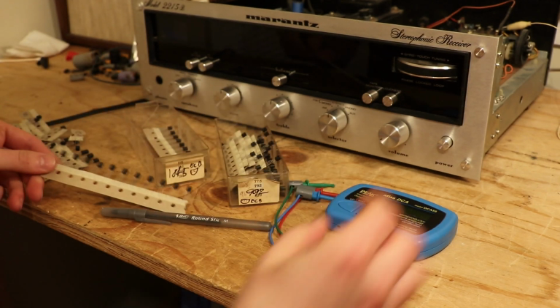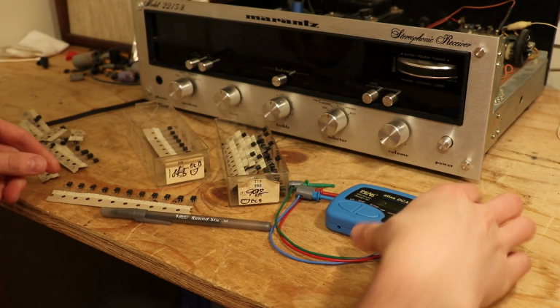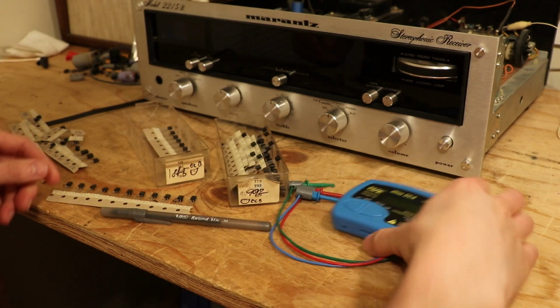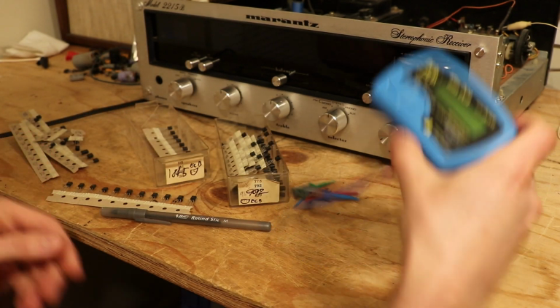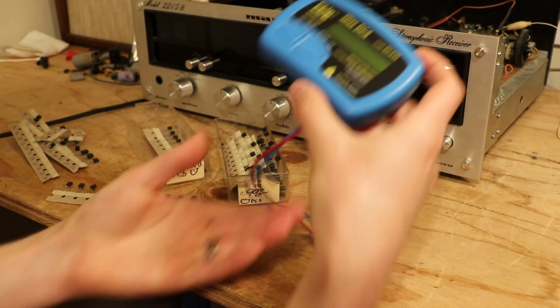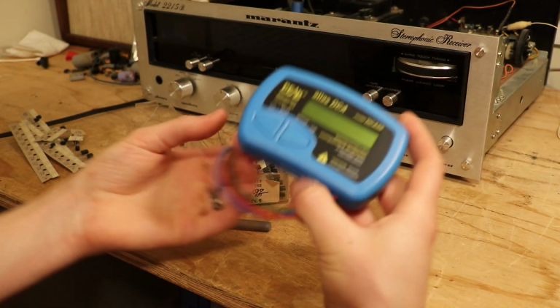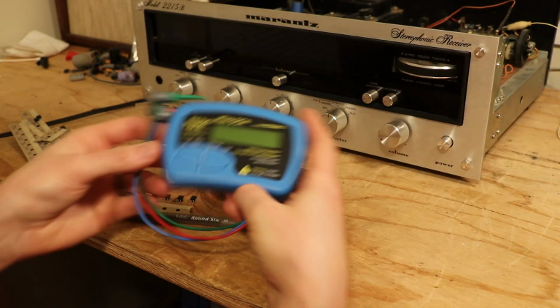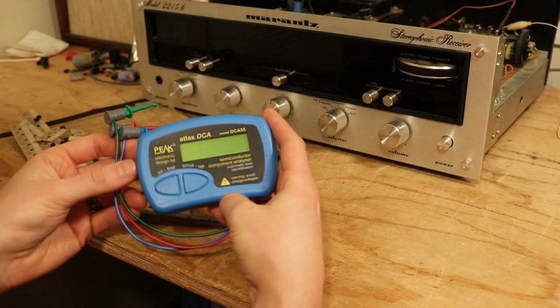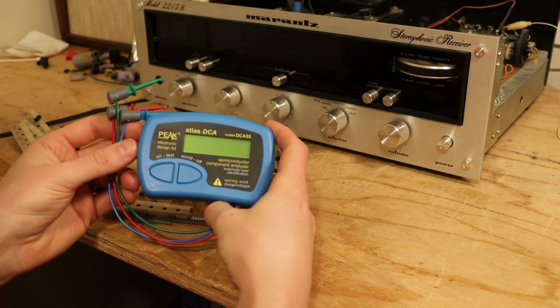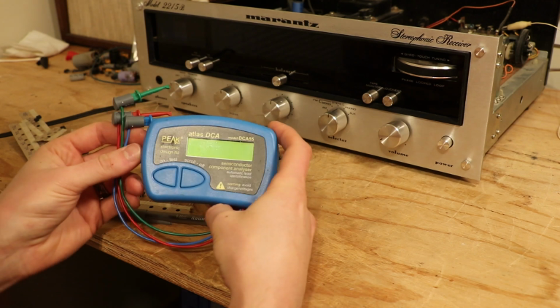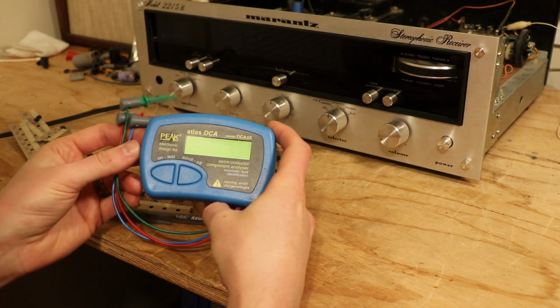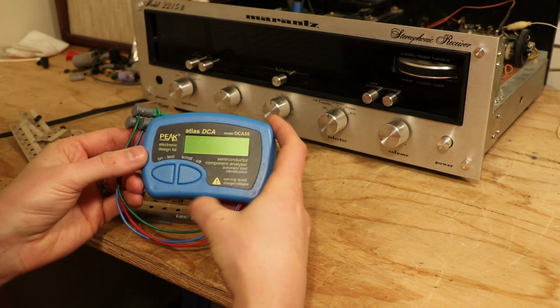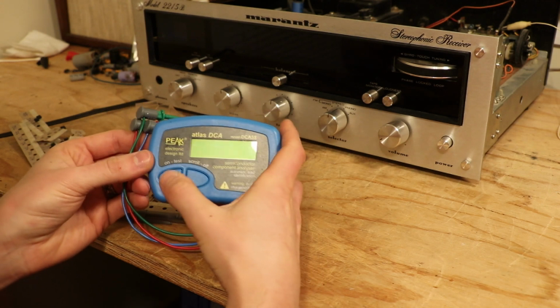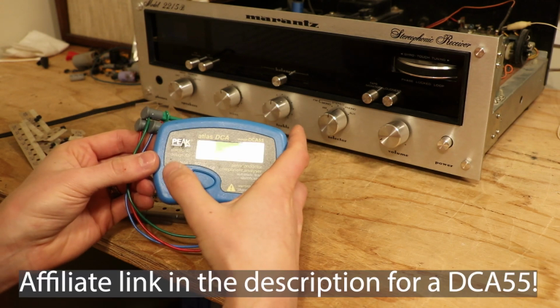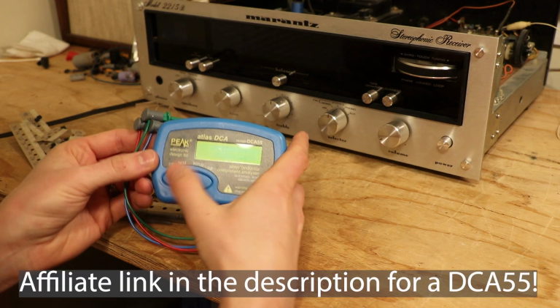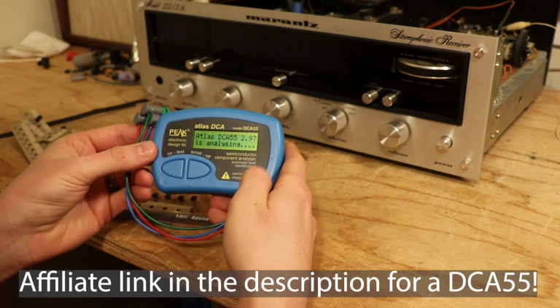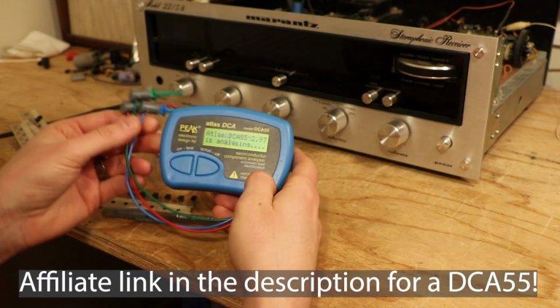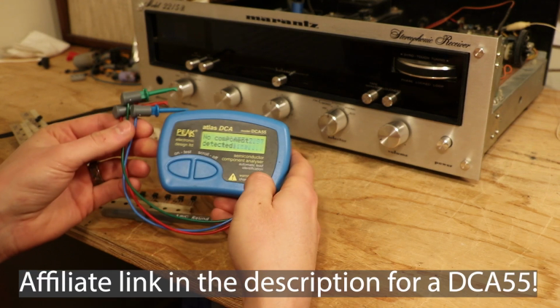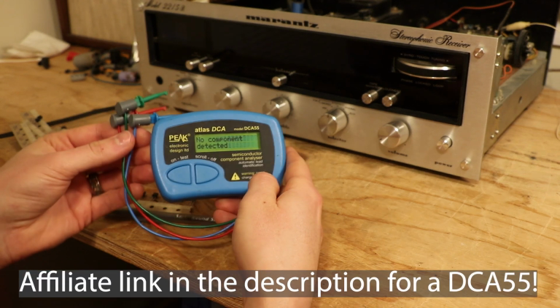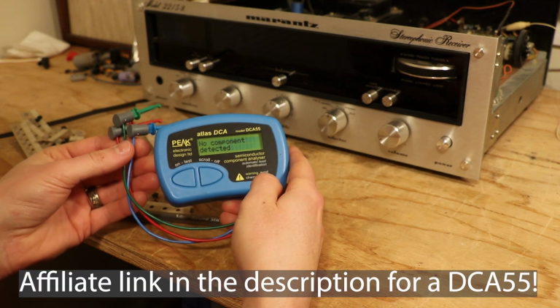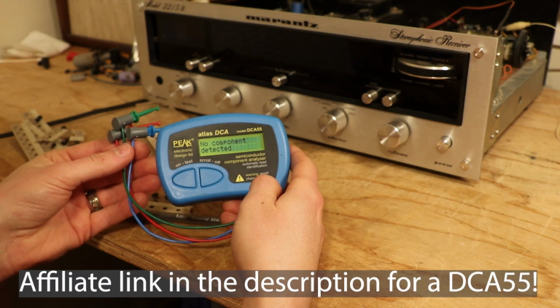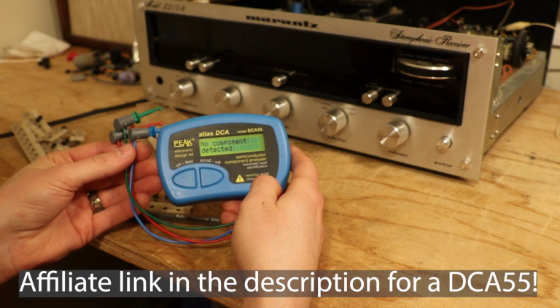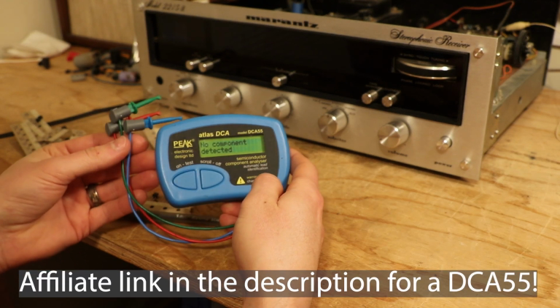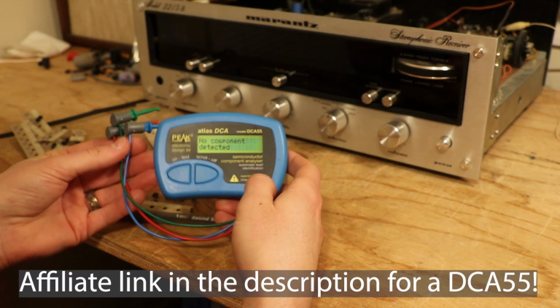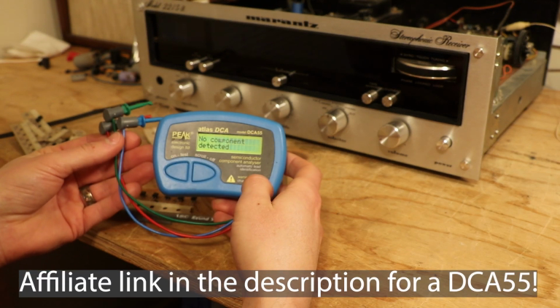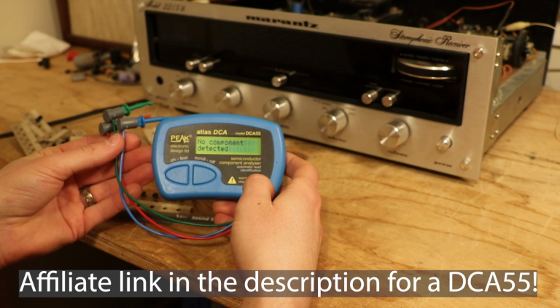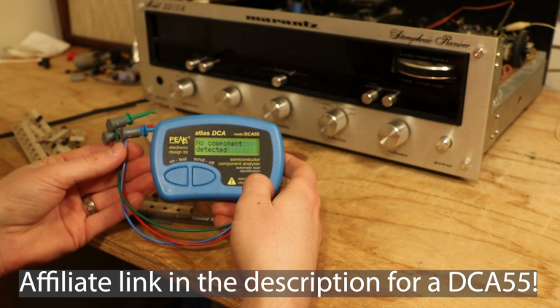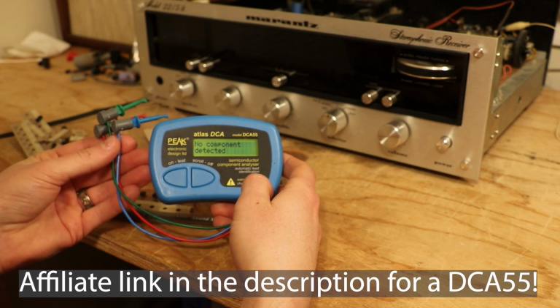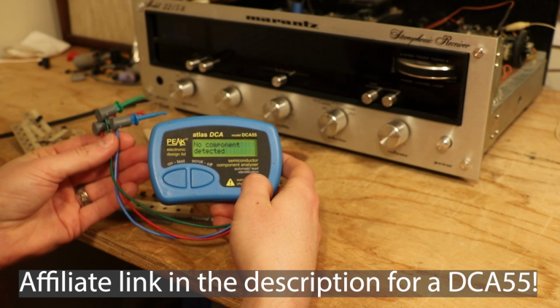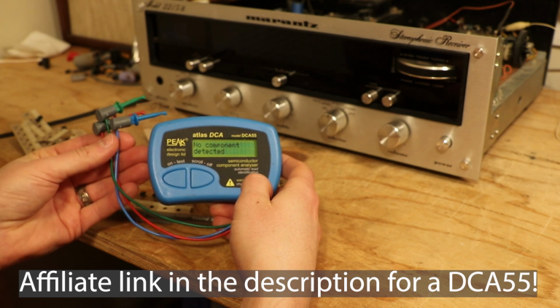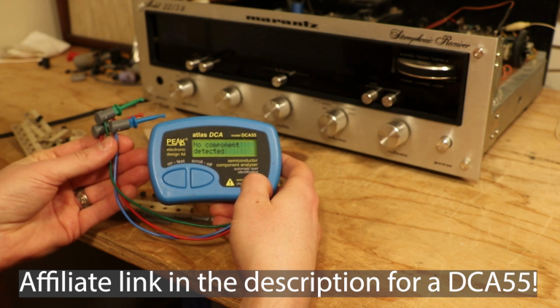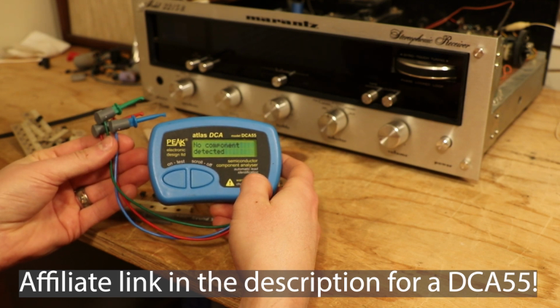So let's get to a fresh set right here. First of all, let's talk about the DC-855. This is a semiconductor component analyzer. As you can see, there's no component detected right now.